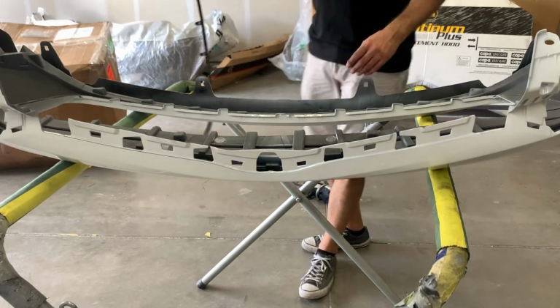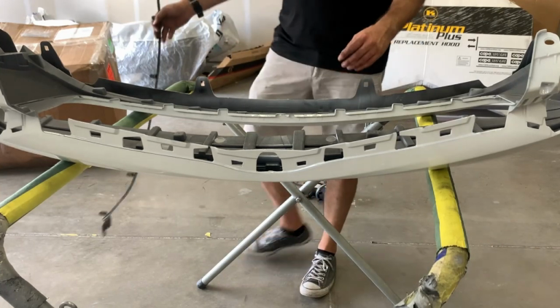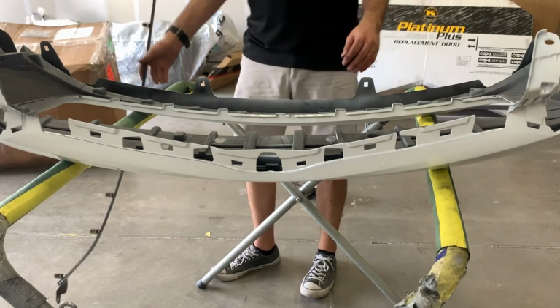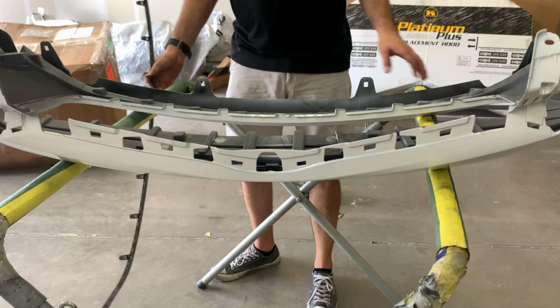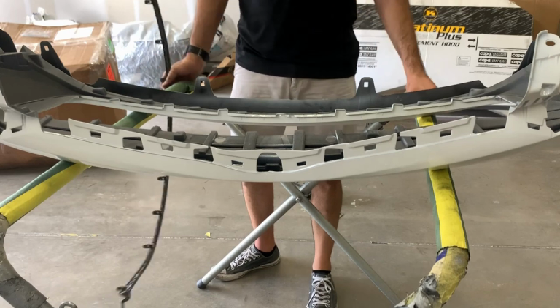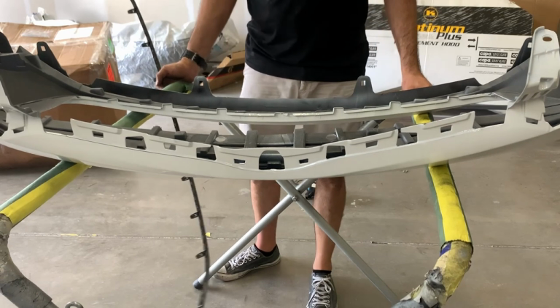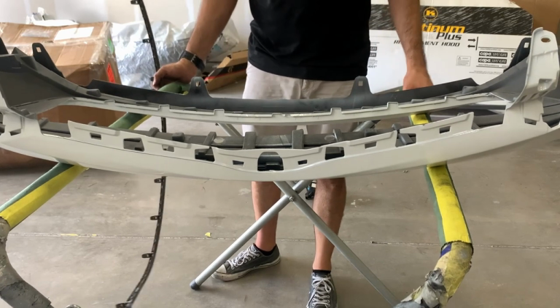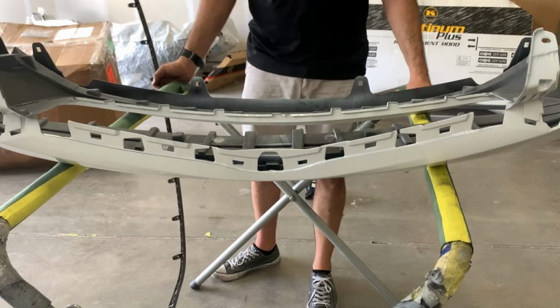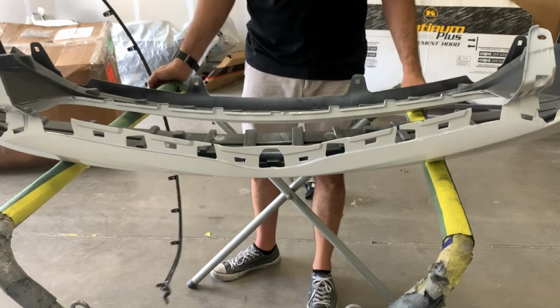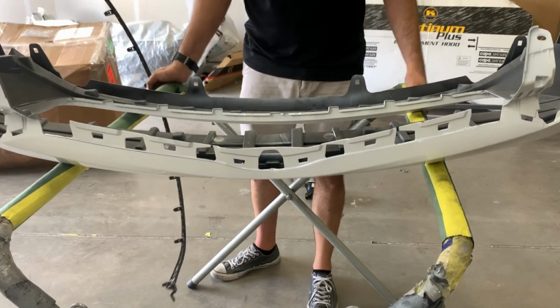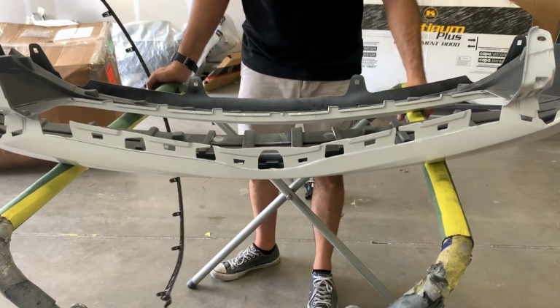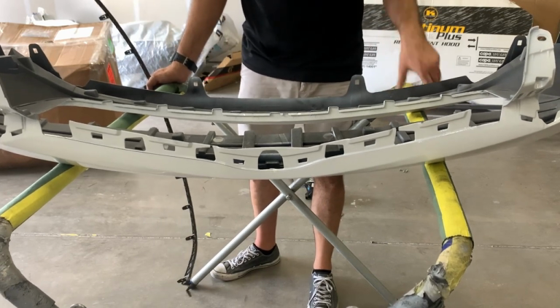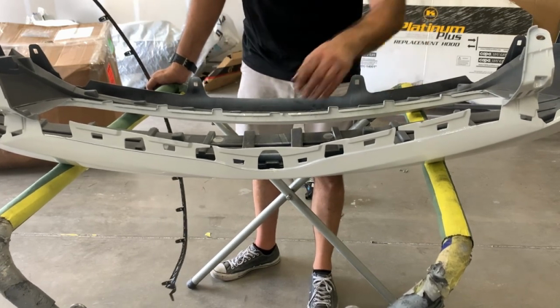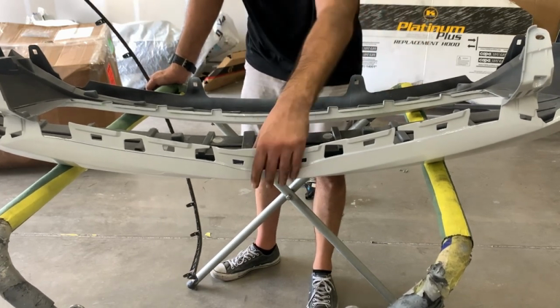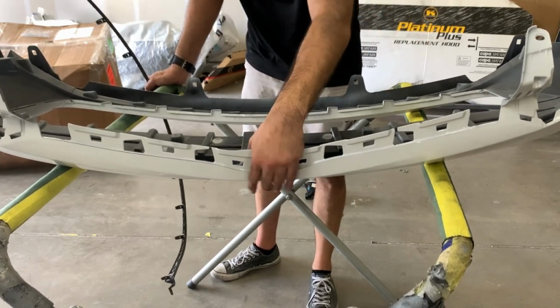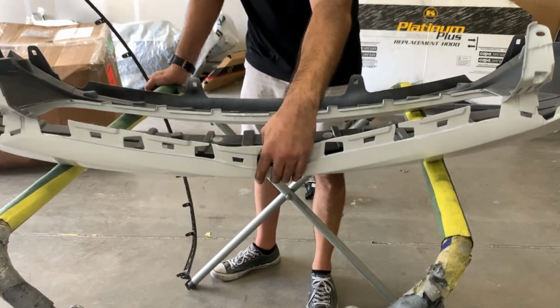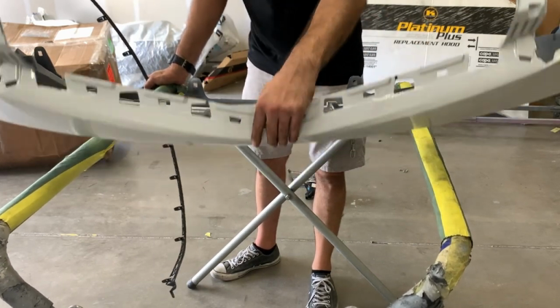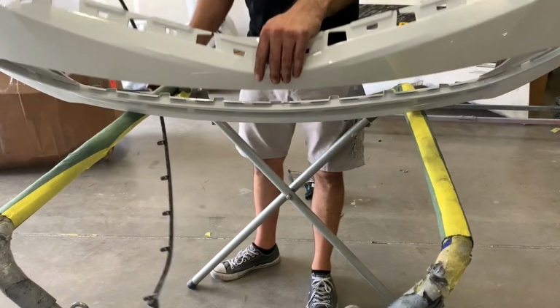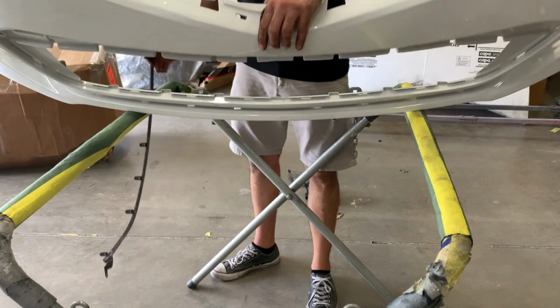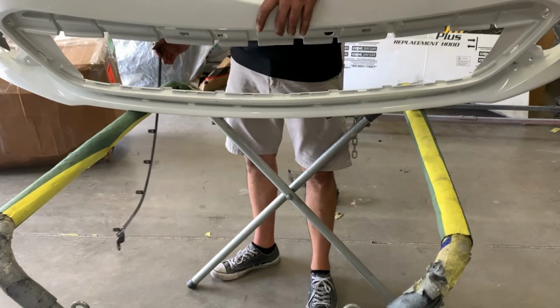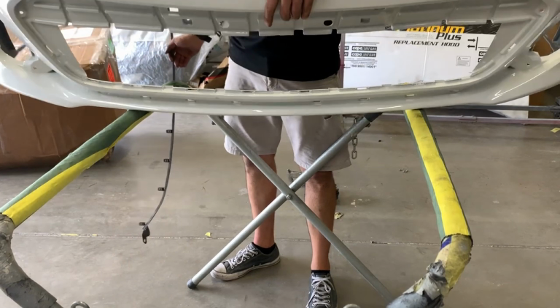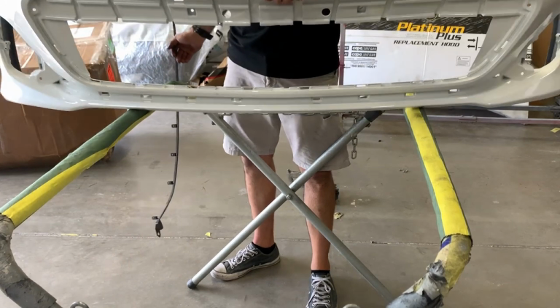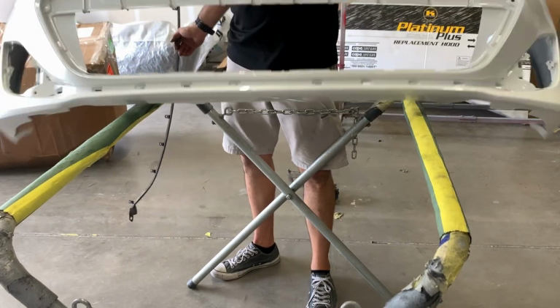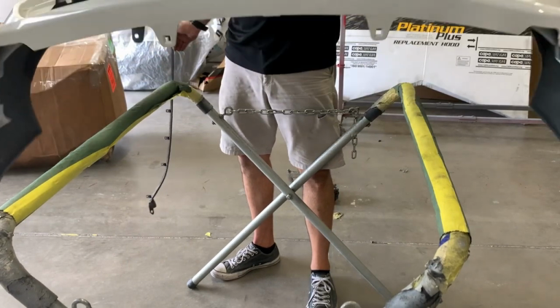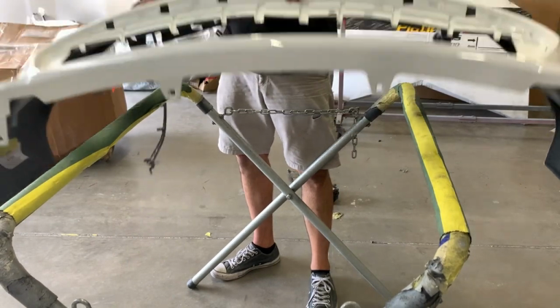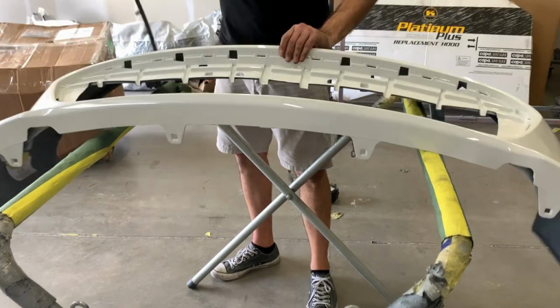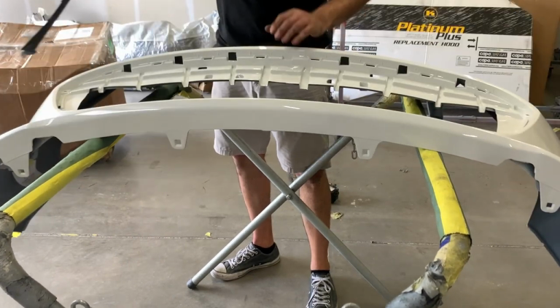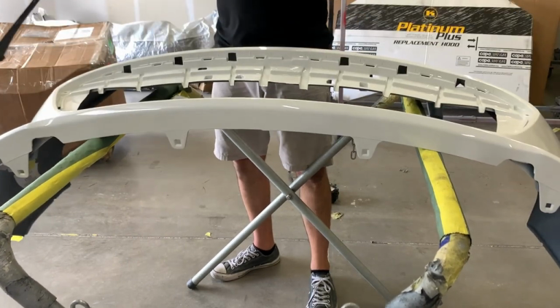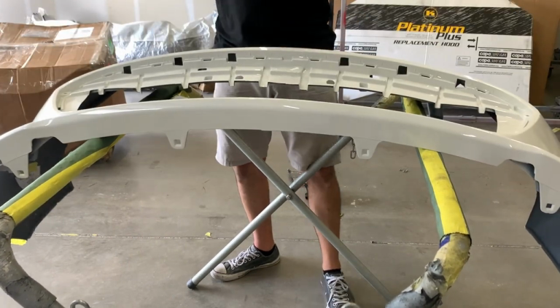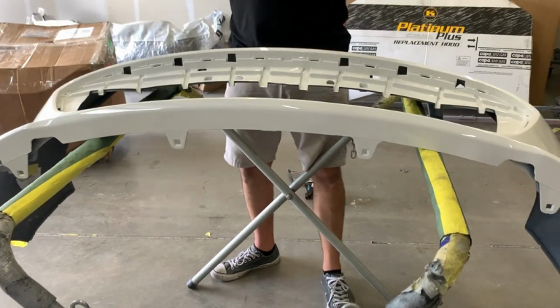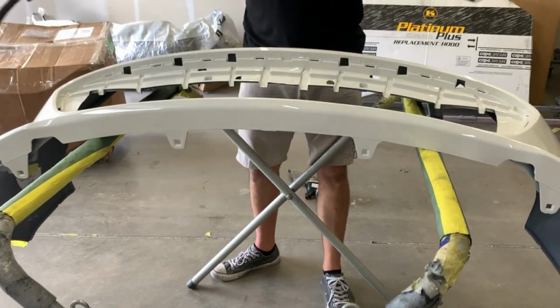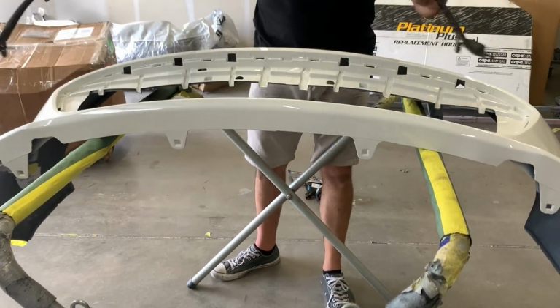I should mention that this is a foam stand with paper on it. Of course you don't put on something that's going to scratch the painted surface. A blanket will work, whatever.